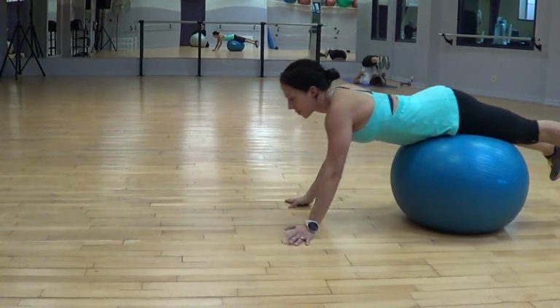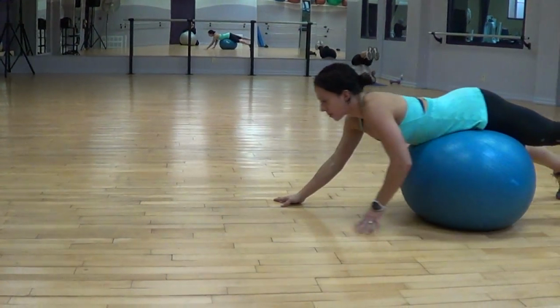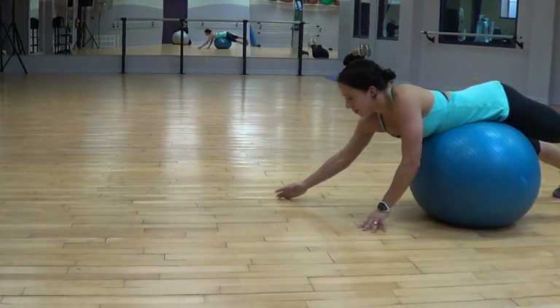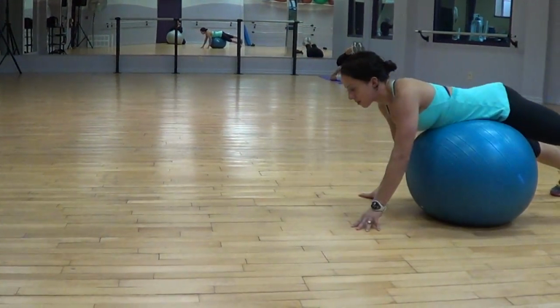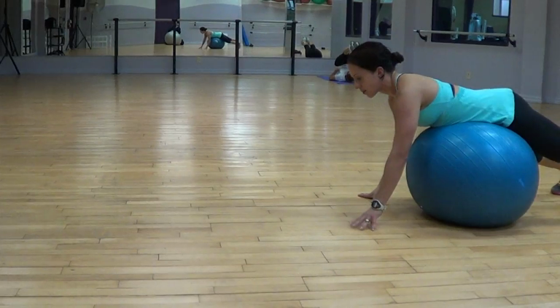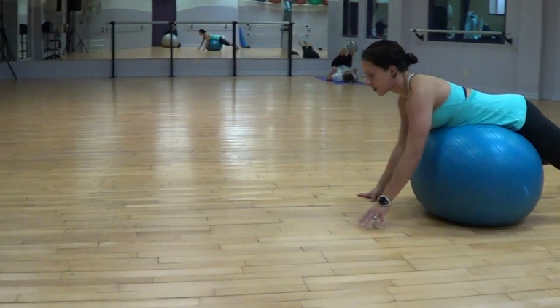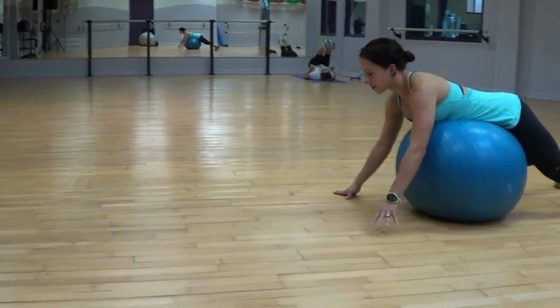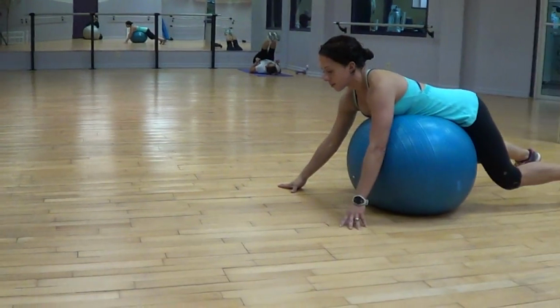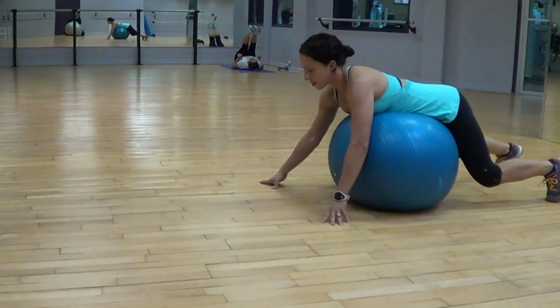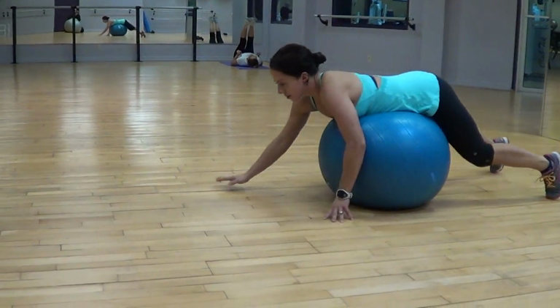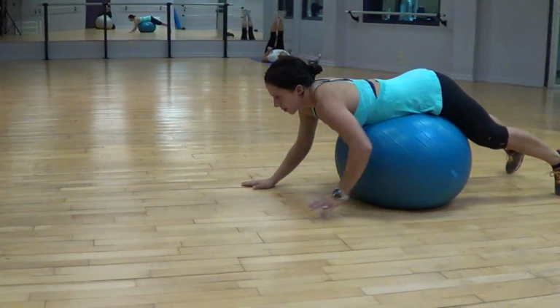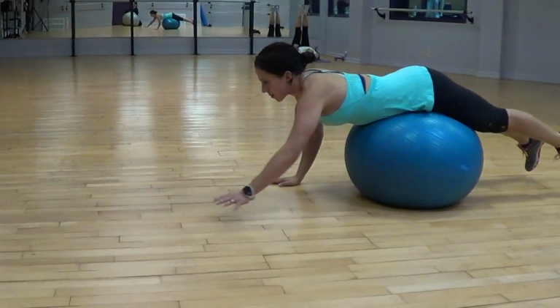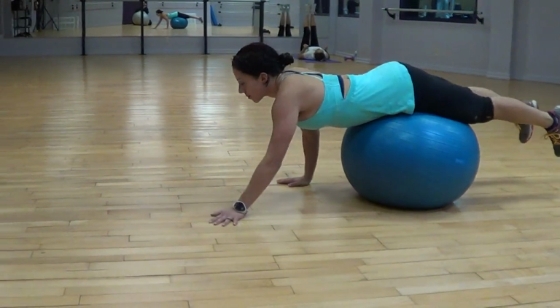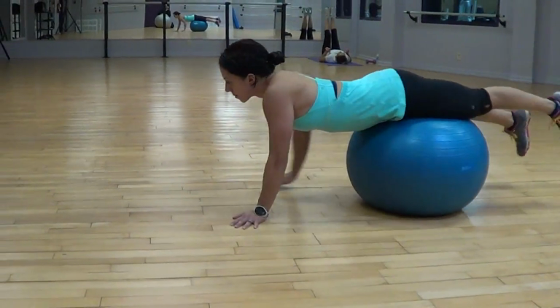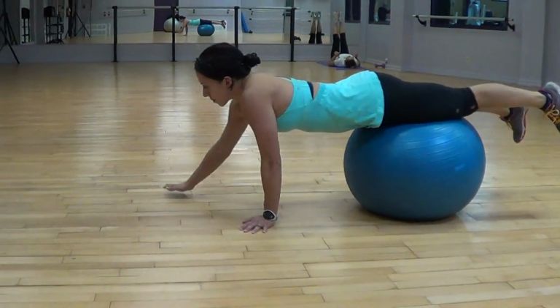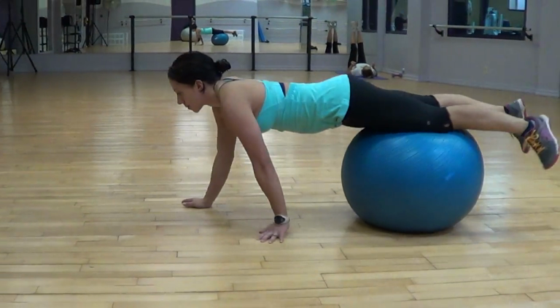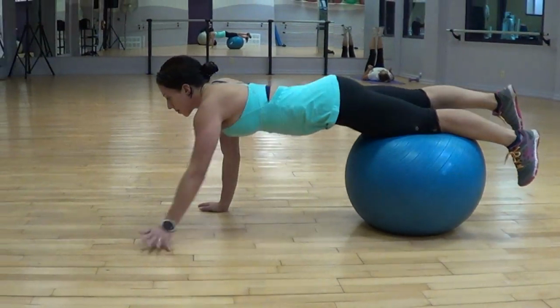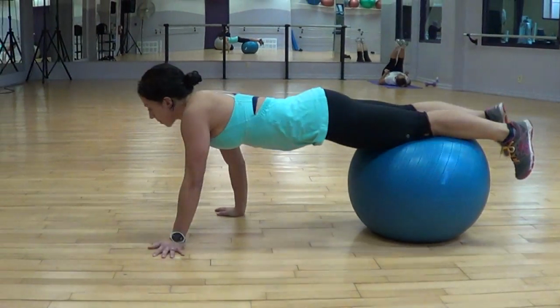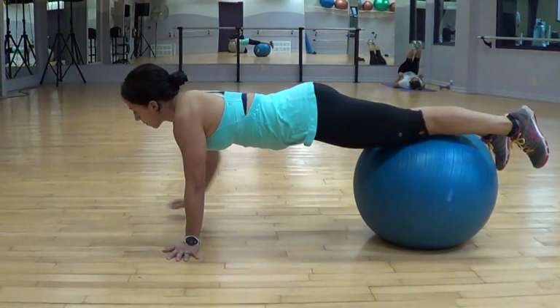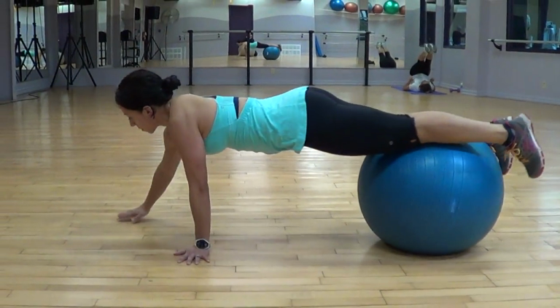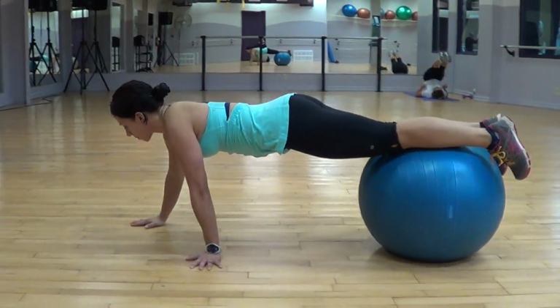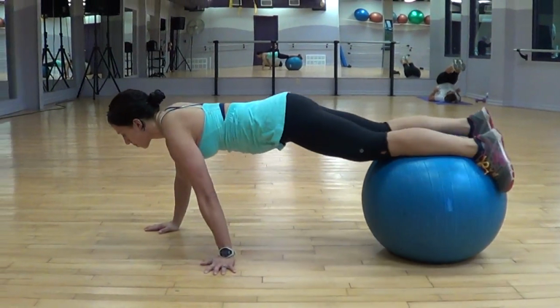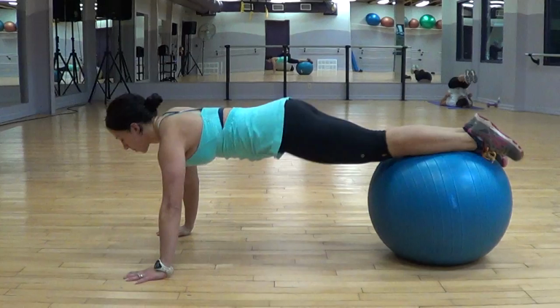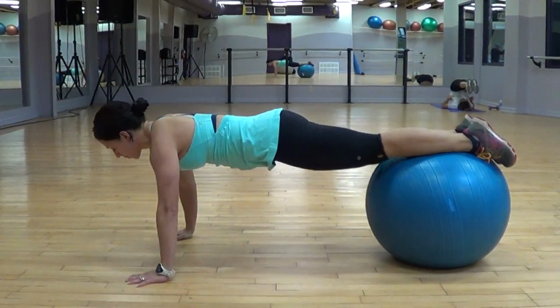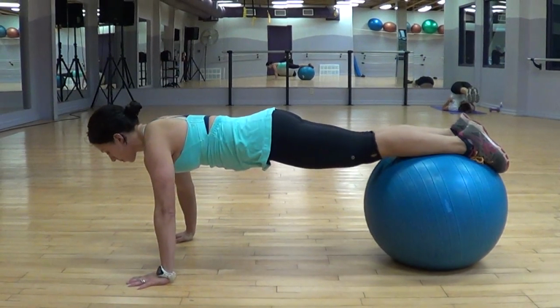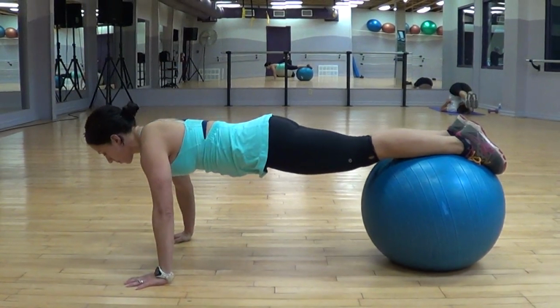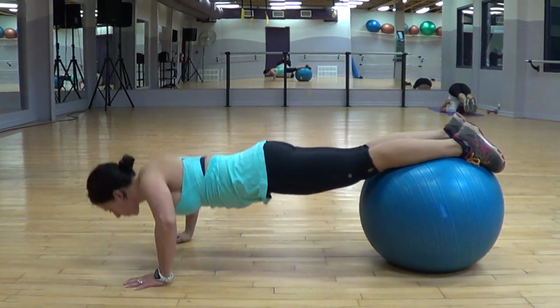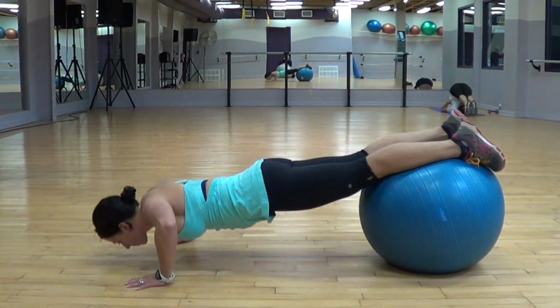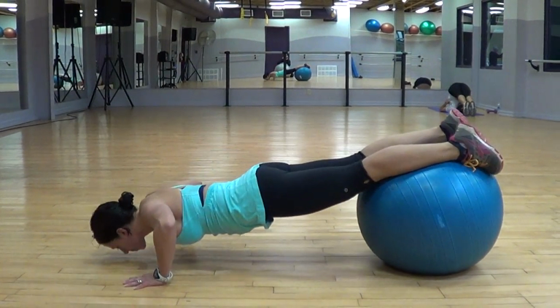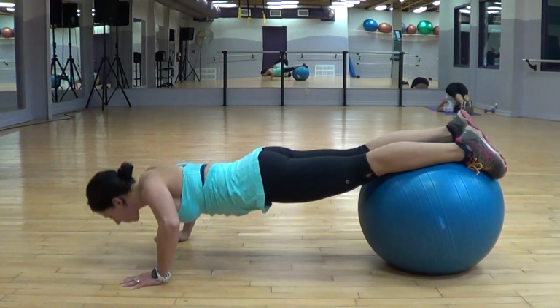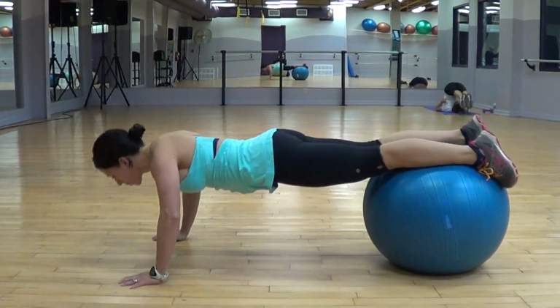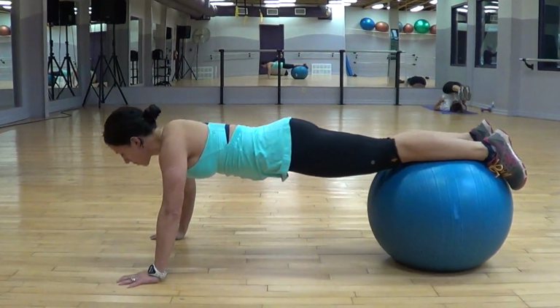That helps with control. Keep your hips up so your hips are as high as your shoulders. Your abdominals, your core muscles are engaged.